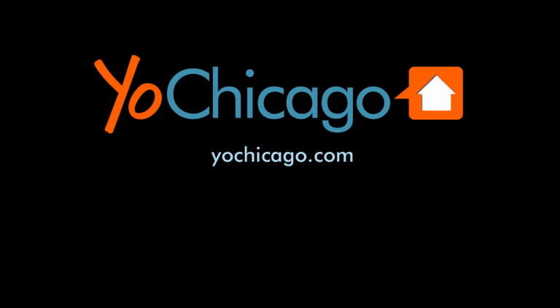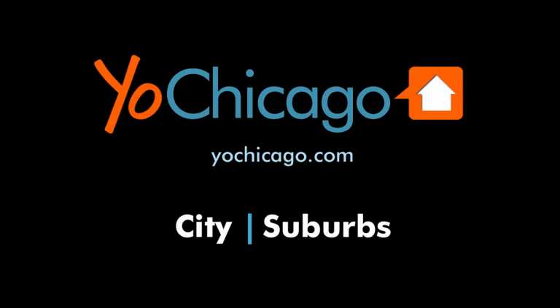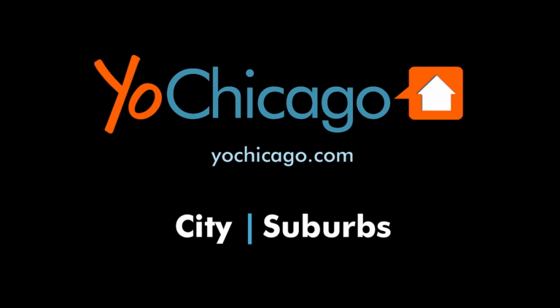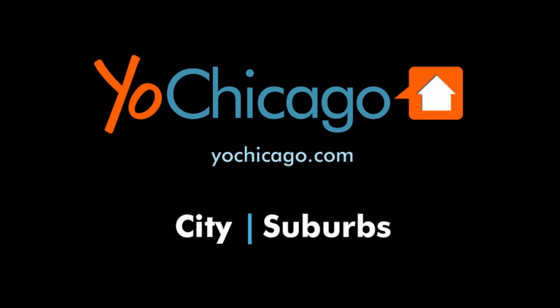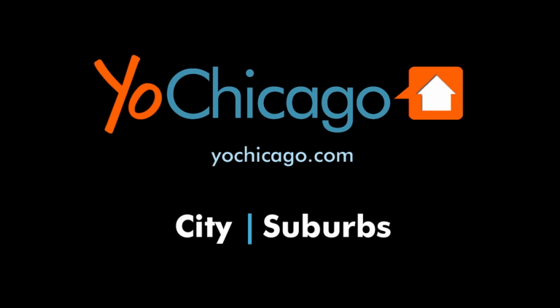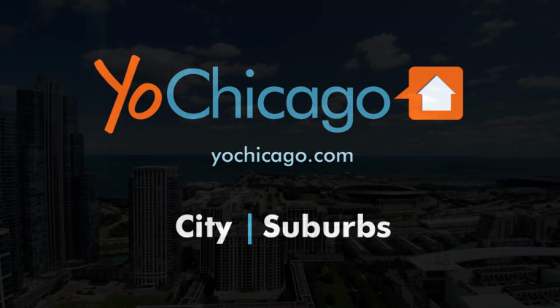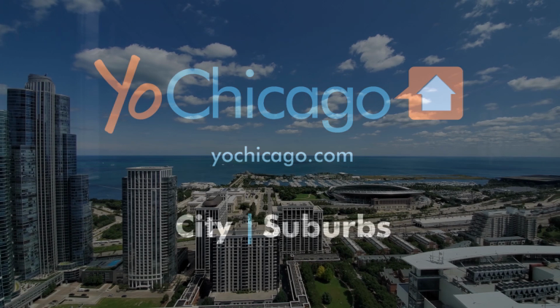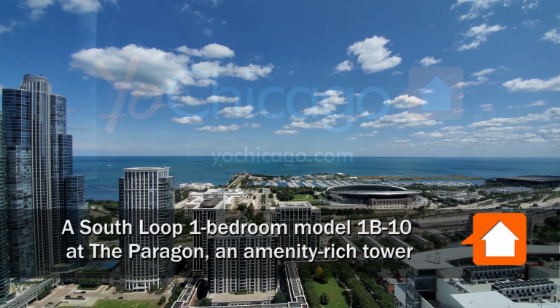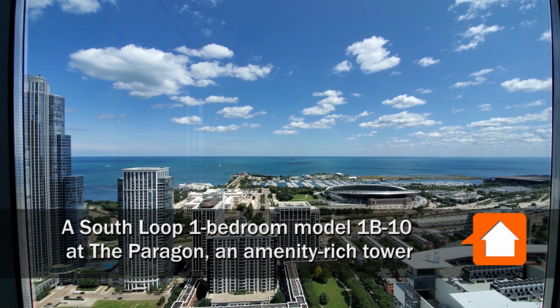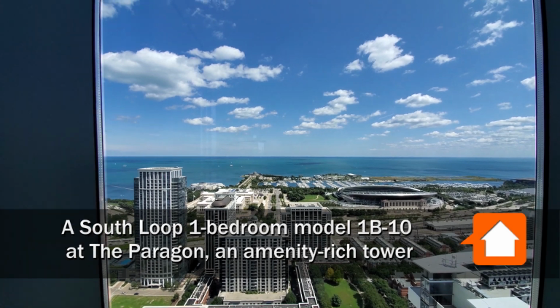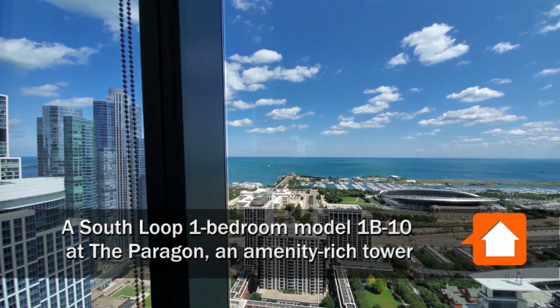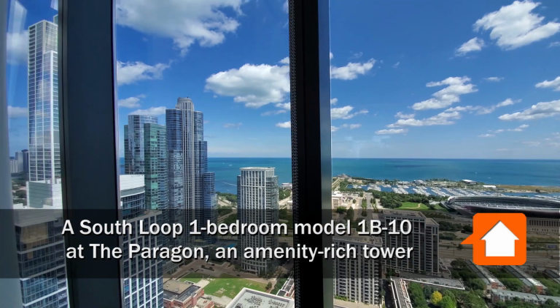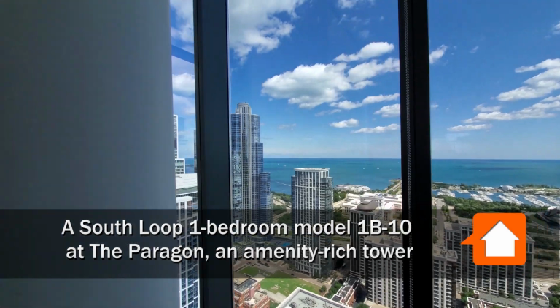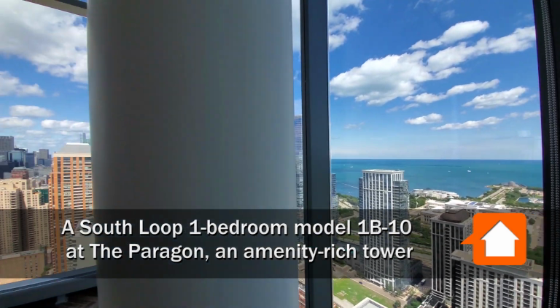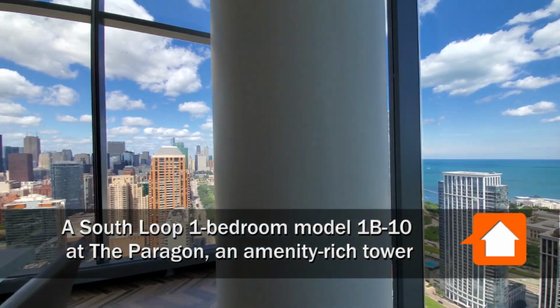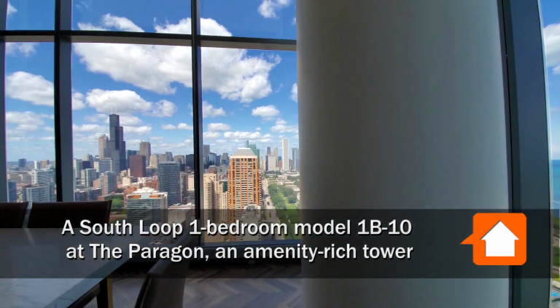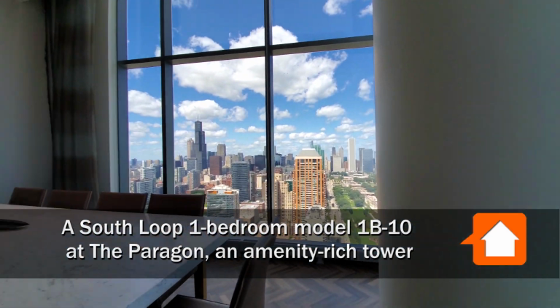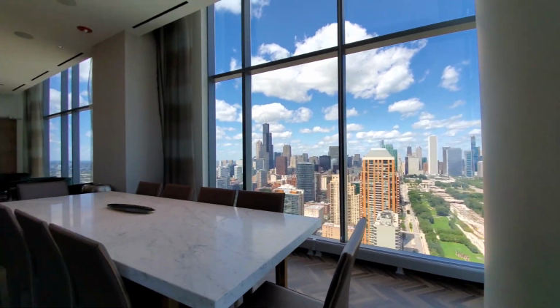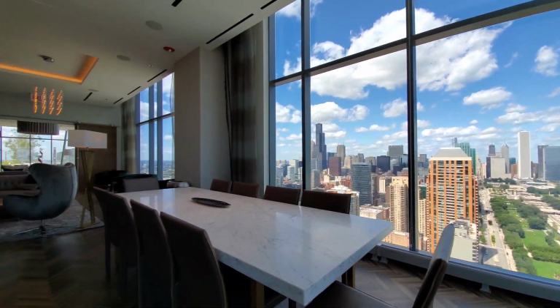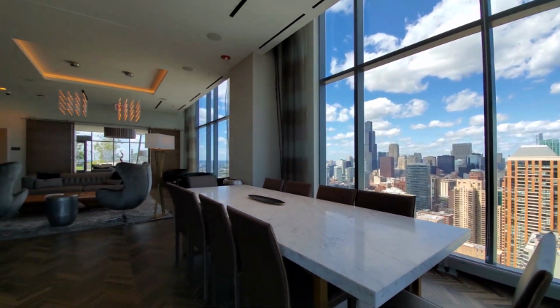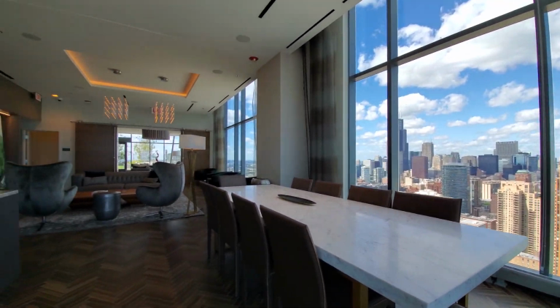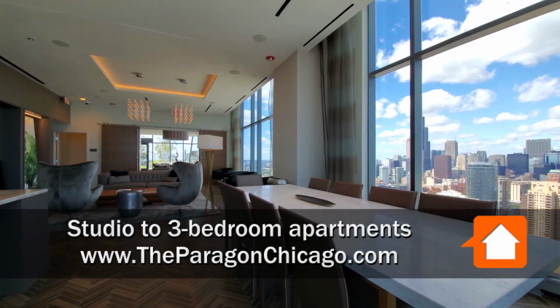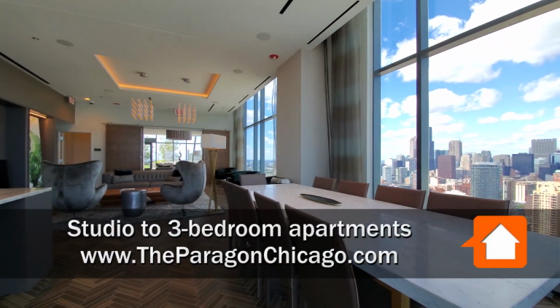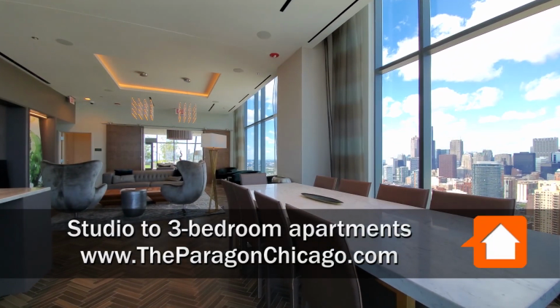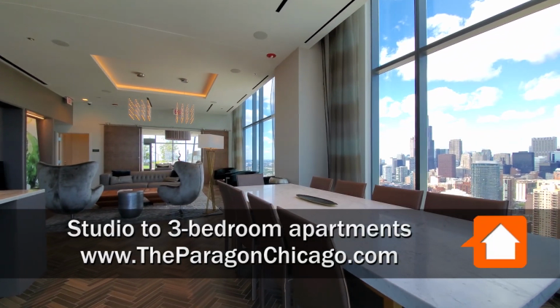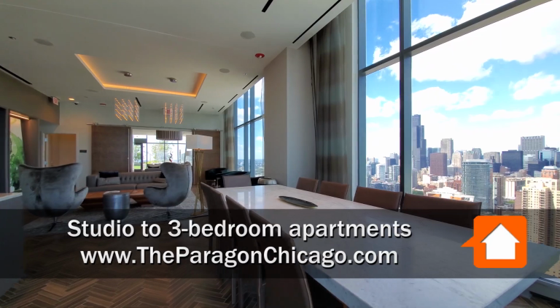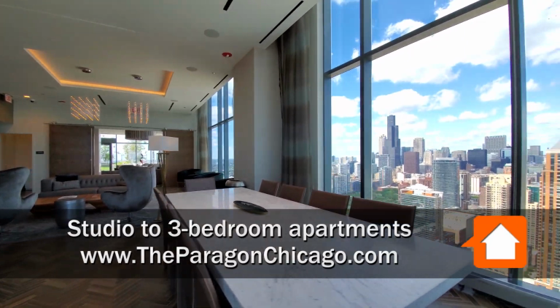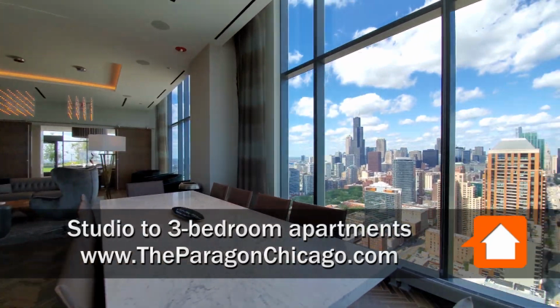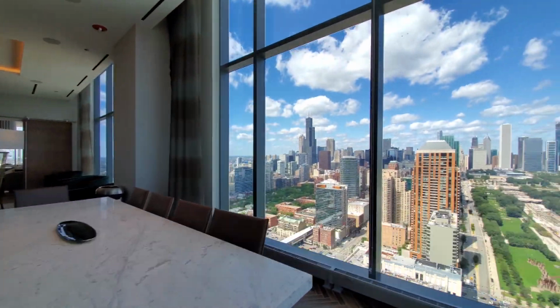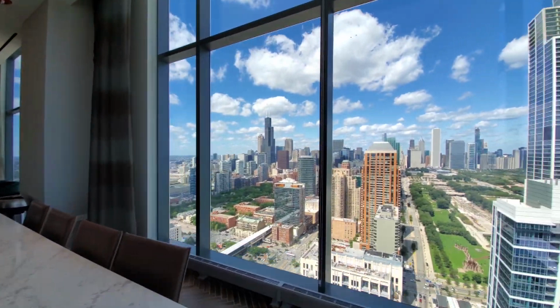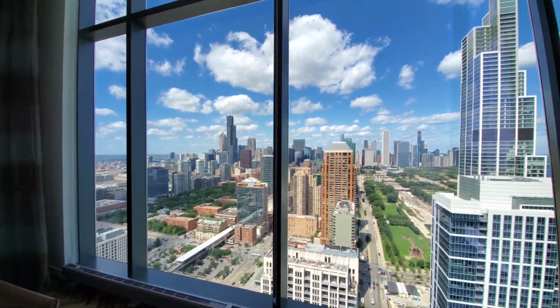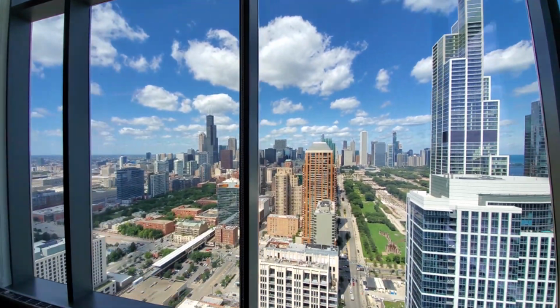This is Joe from YoChicago.com. I'm in the South Loop at the Paragon, a new amenity-rich, architecturally distinctive tower. I'm in the 47th floor Sky Lounge checking out the views.